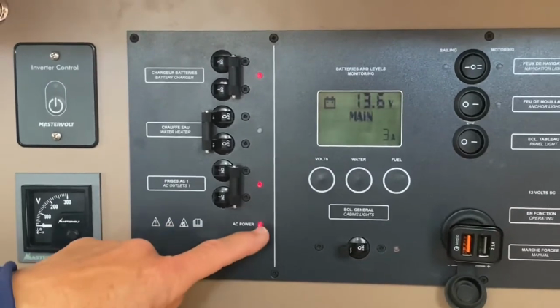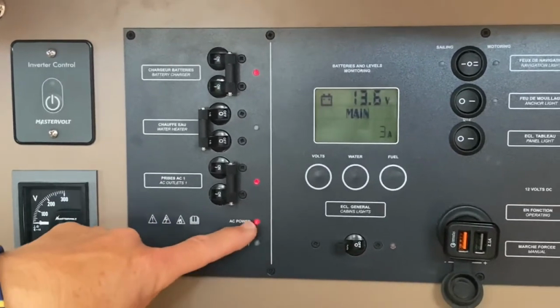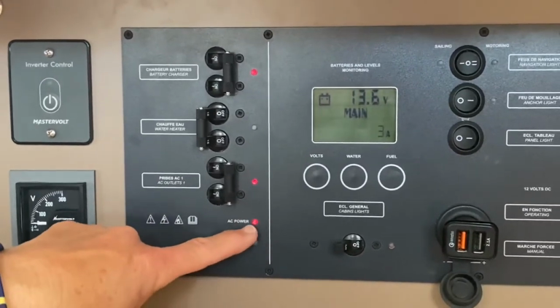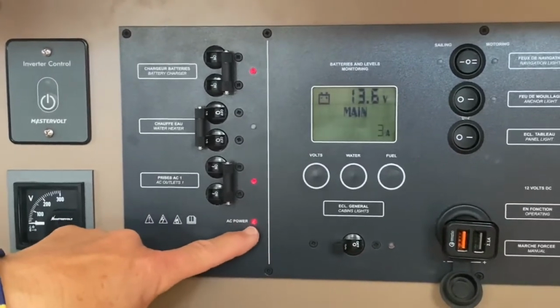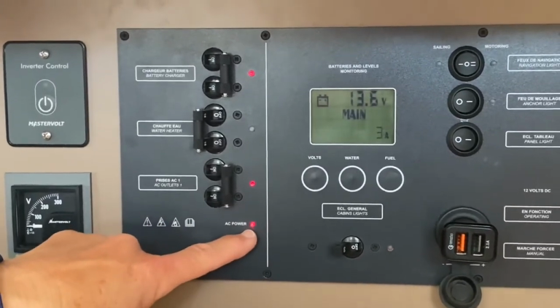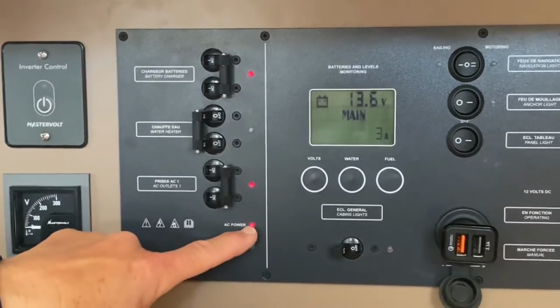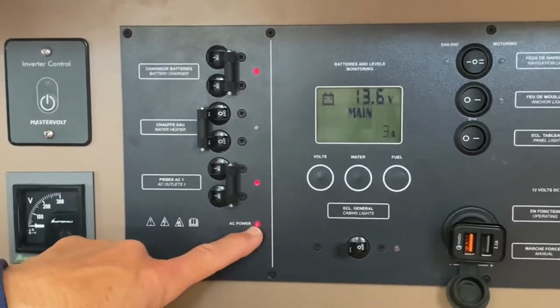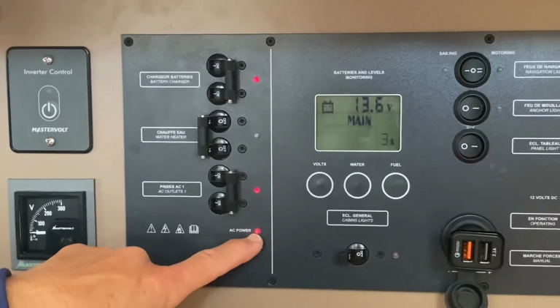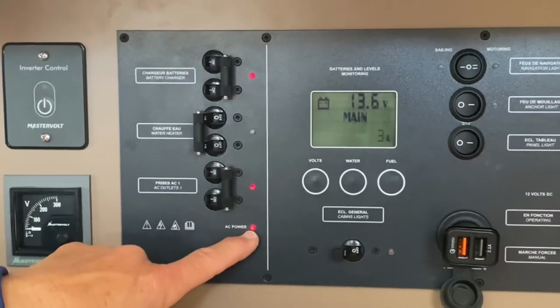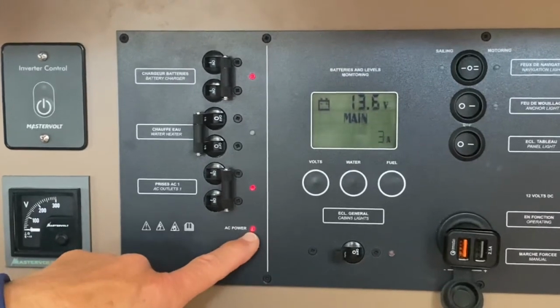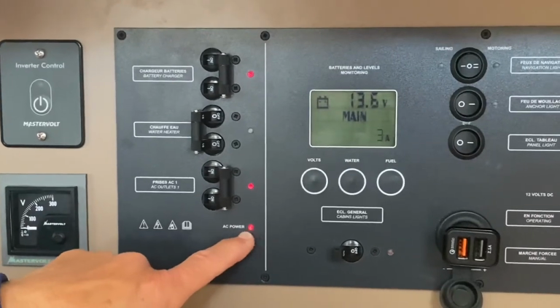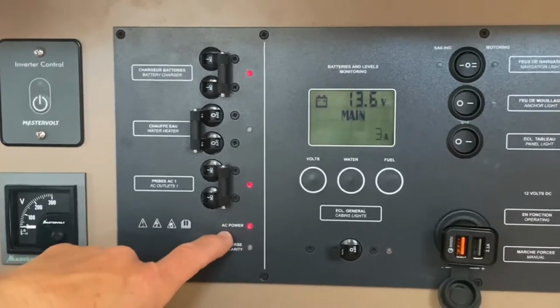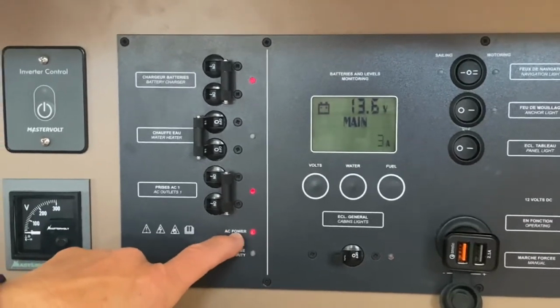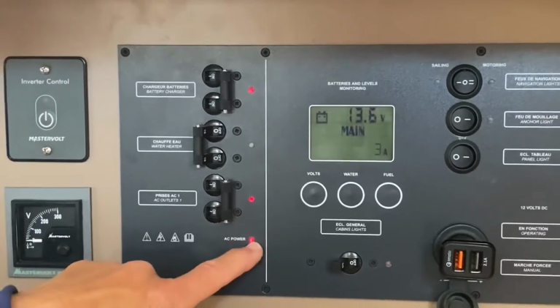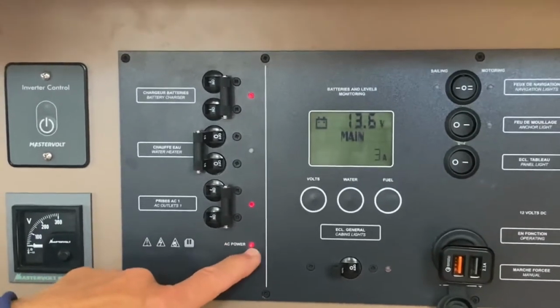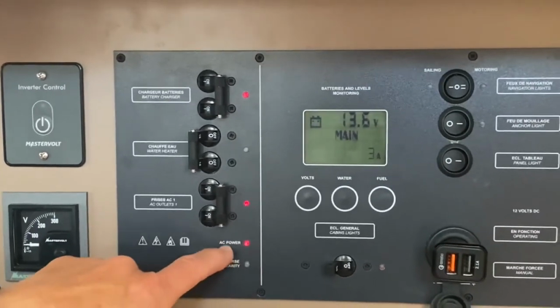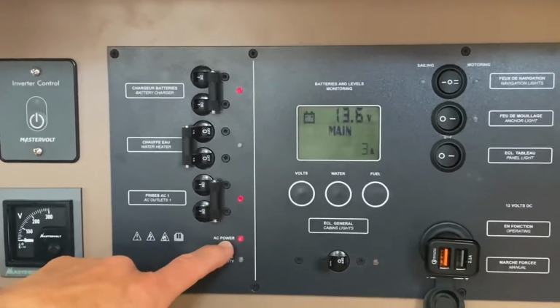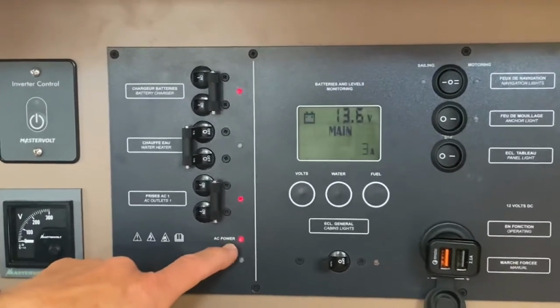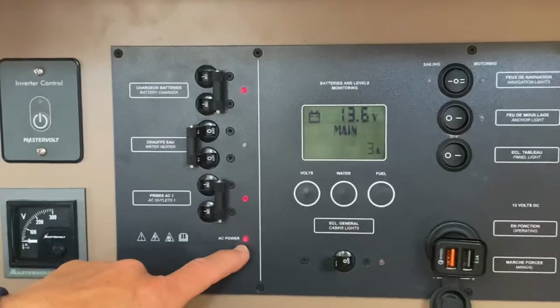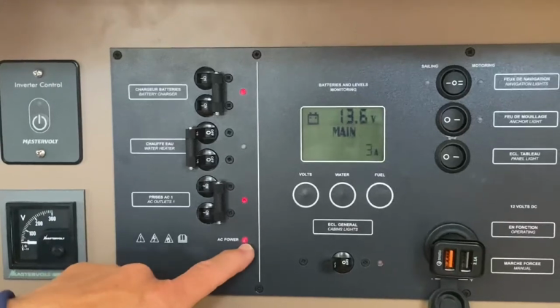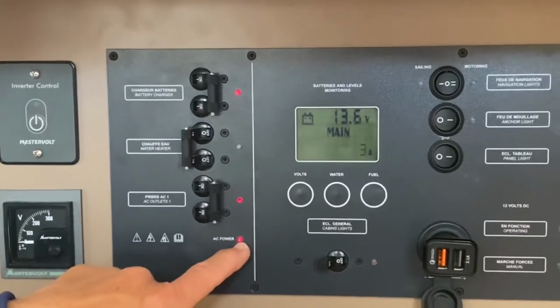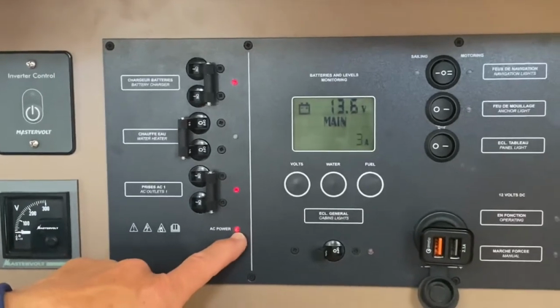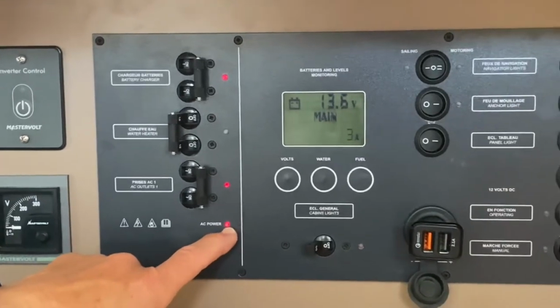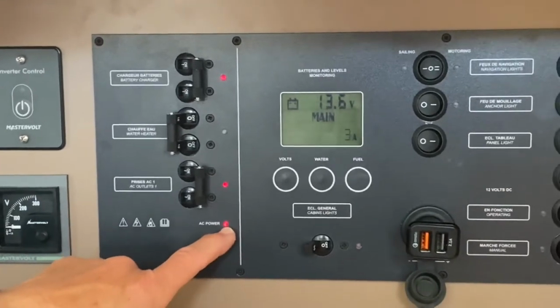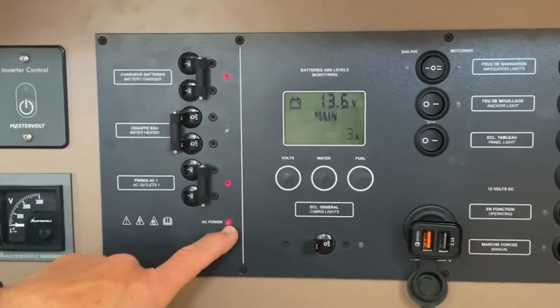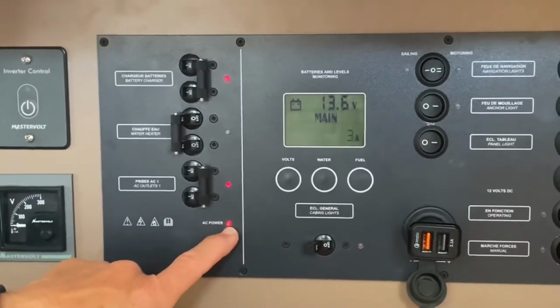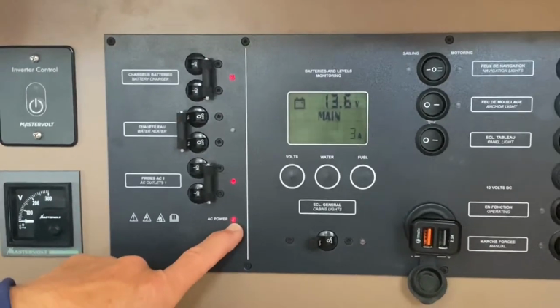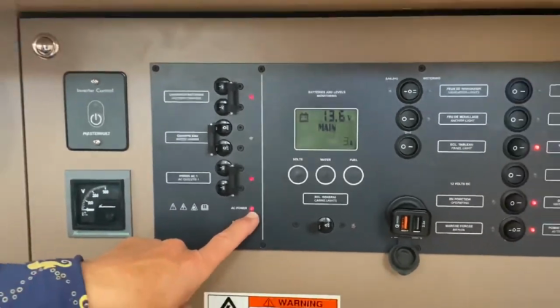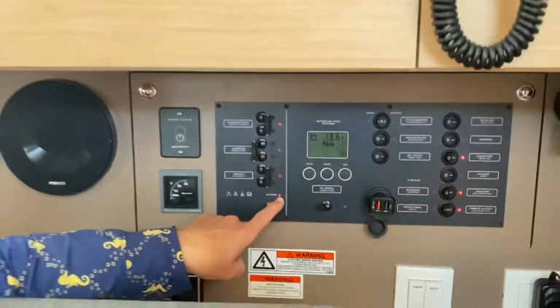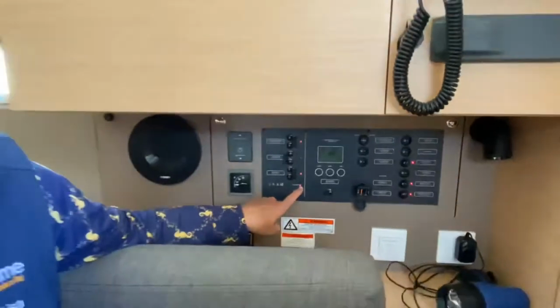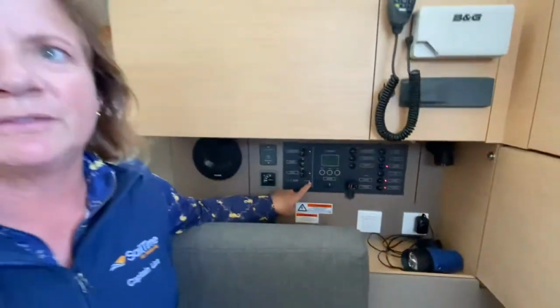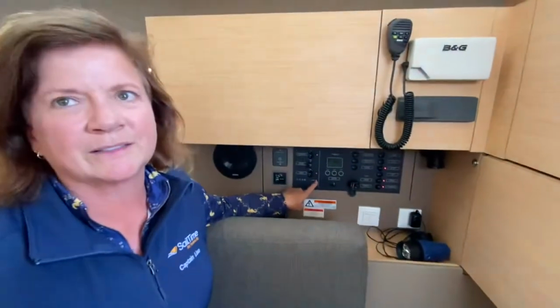The most important button that we want you to visually look at every time you leave the boat is to make sure the AC power — alternating current or shore power — is plugged in and registering. That's the most important thing we want you to look at when you leave the Sail Time boat.